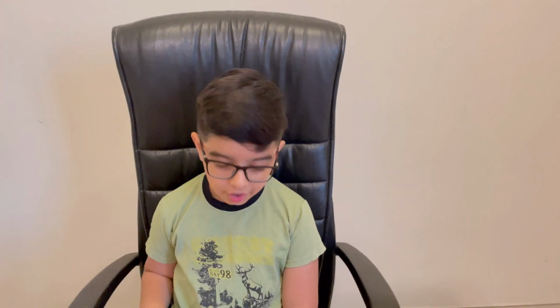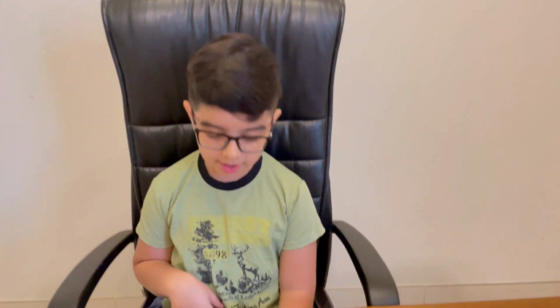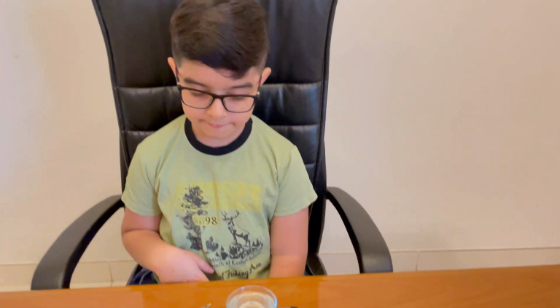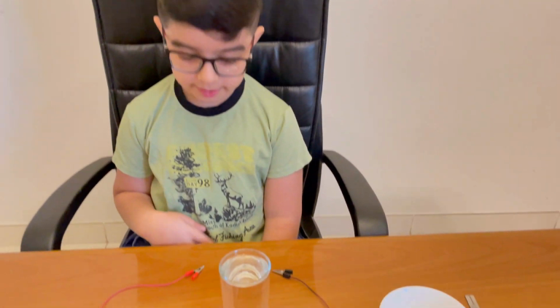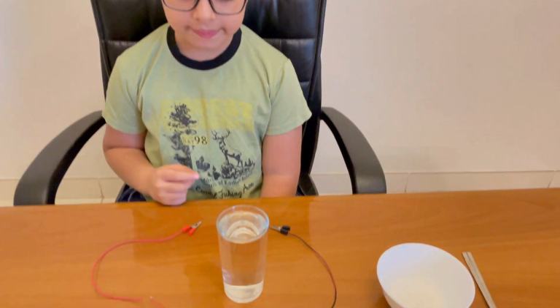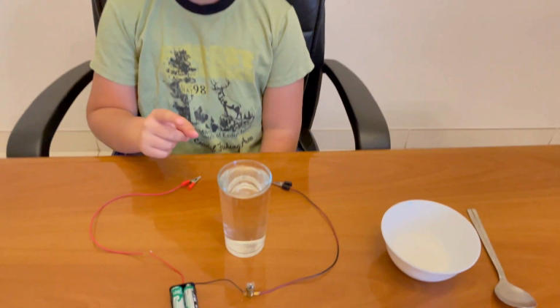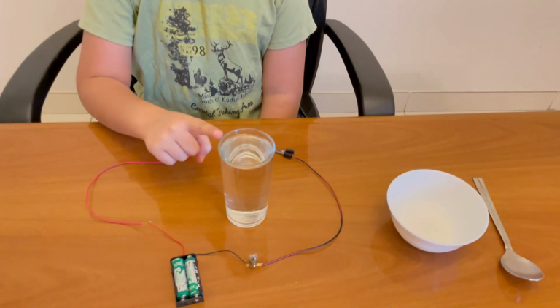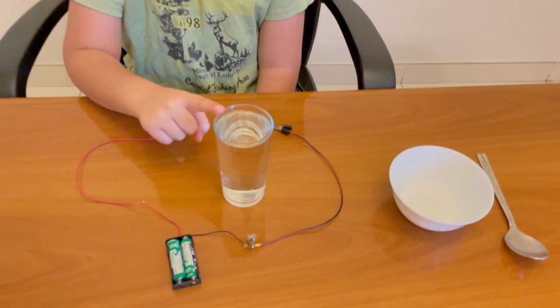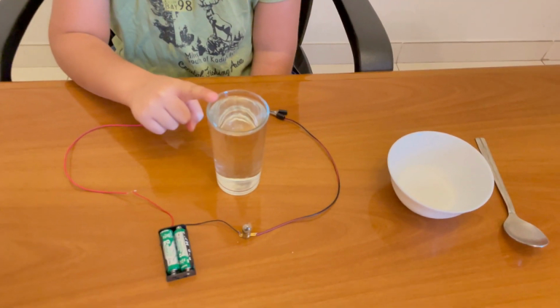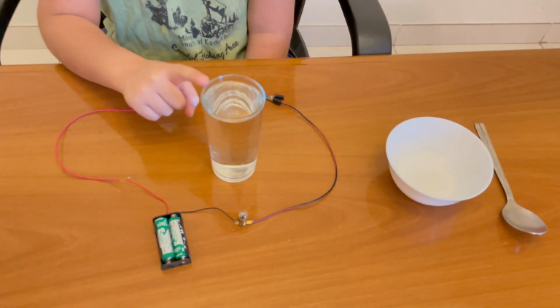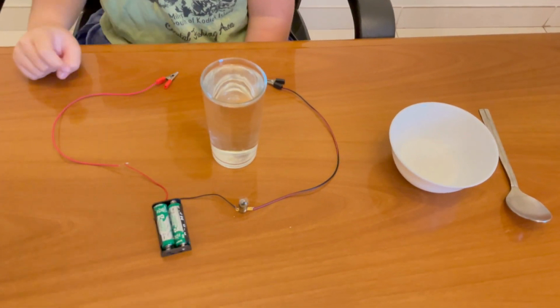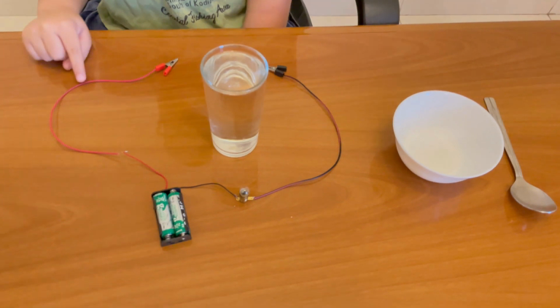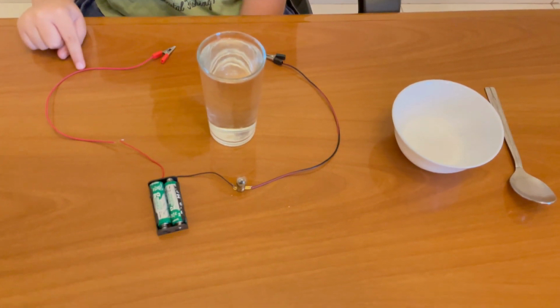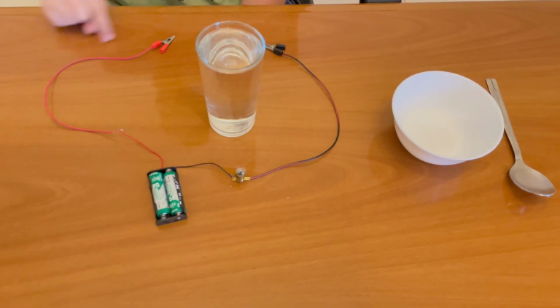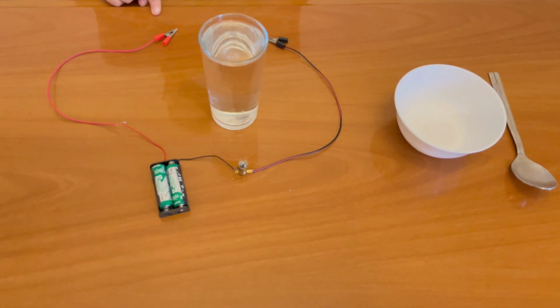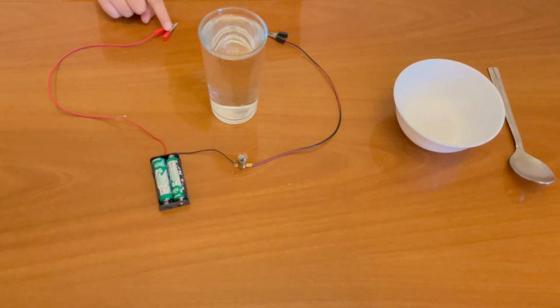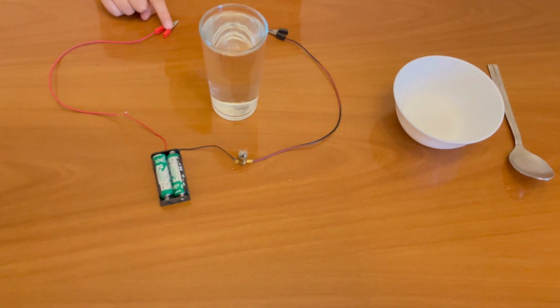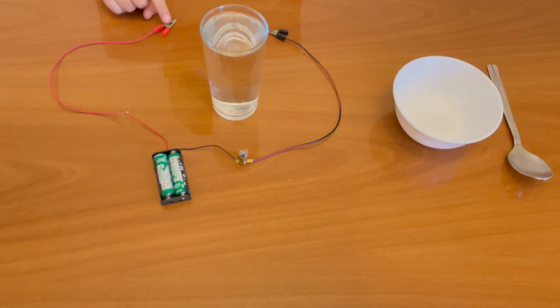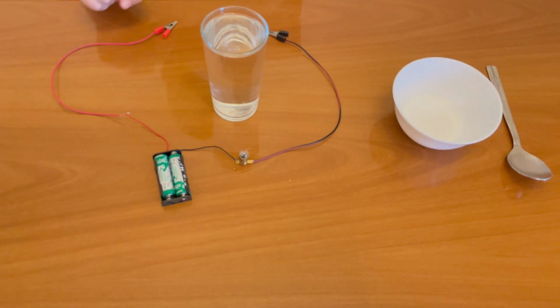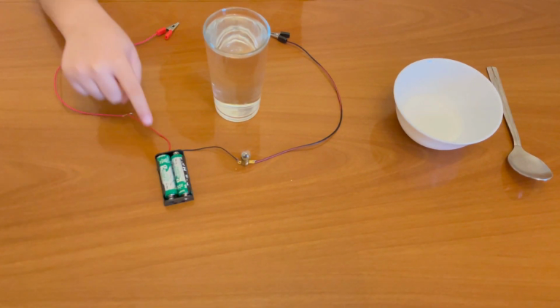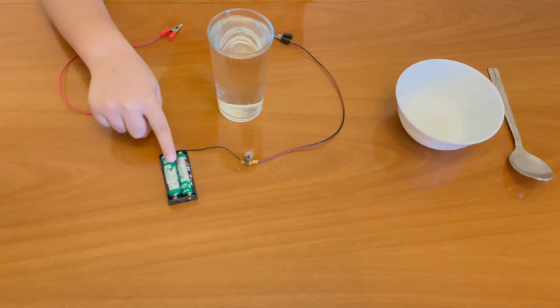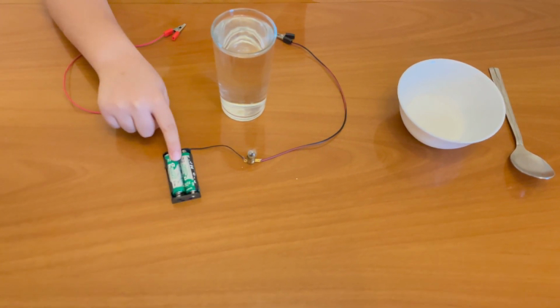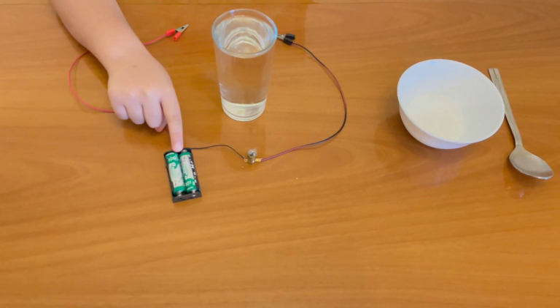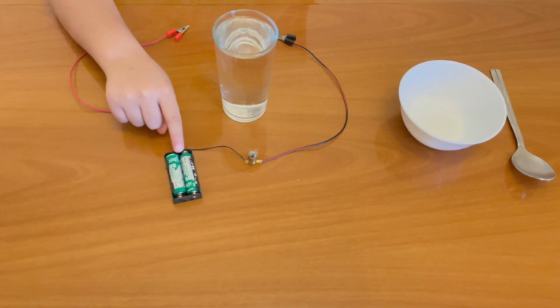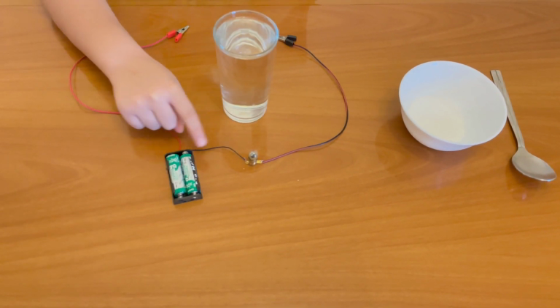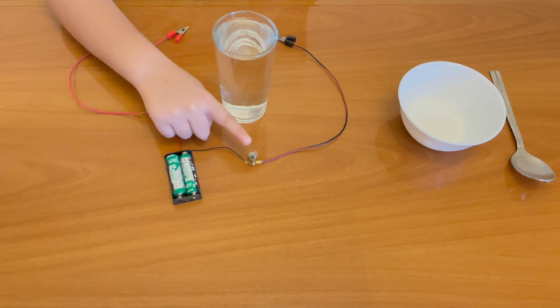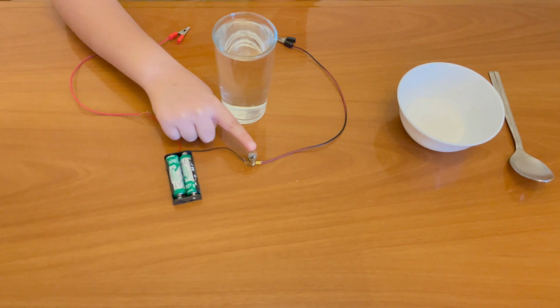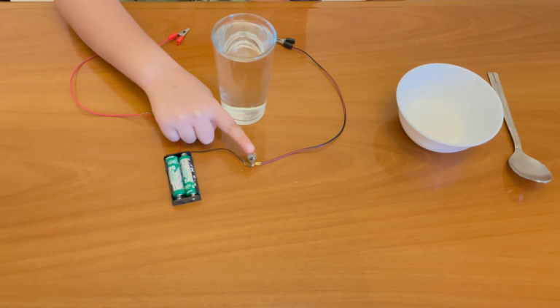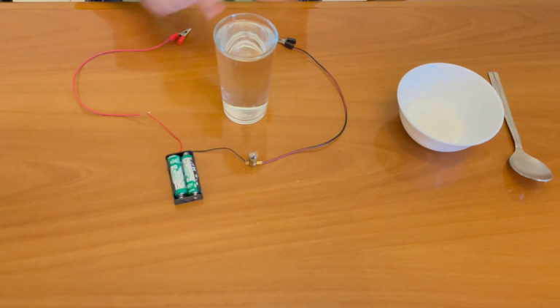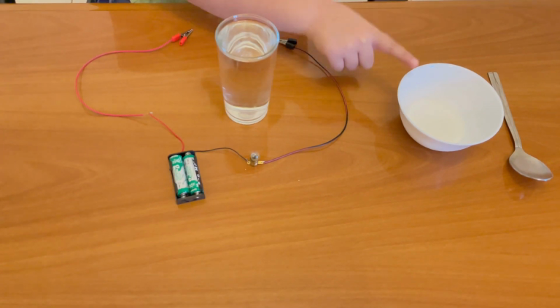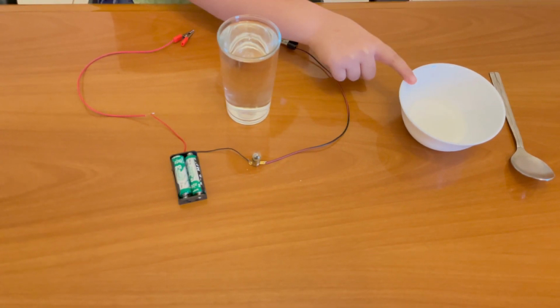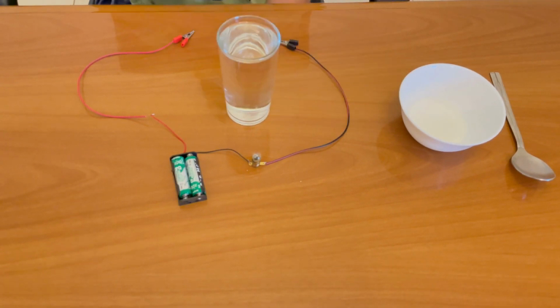For this experiment, we need one glass of water, wire, terminal, batteries, and bulb and salt.